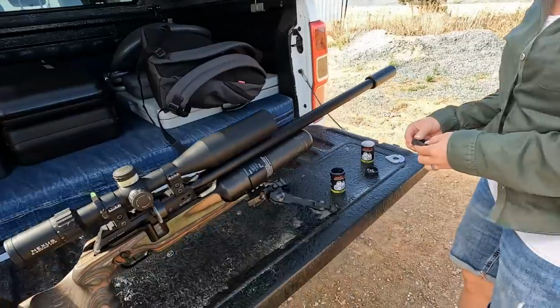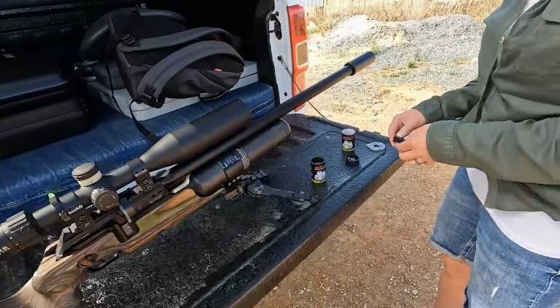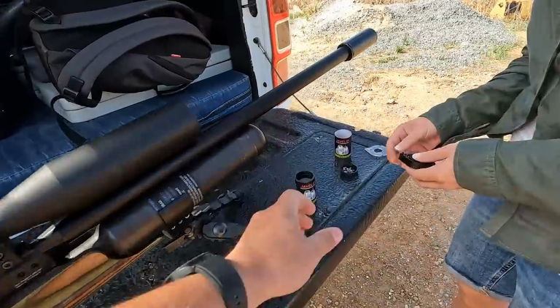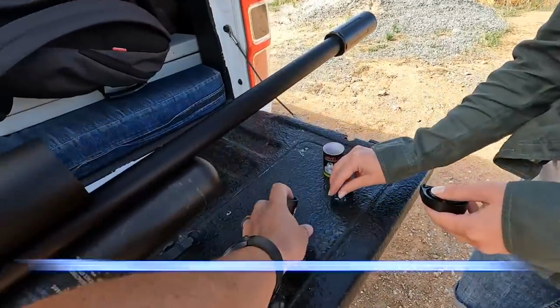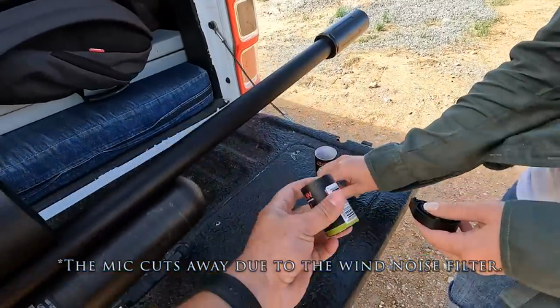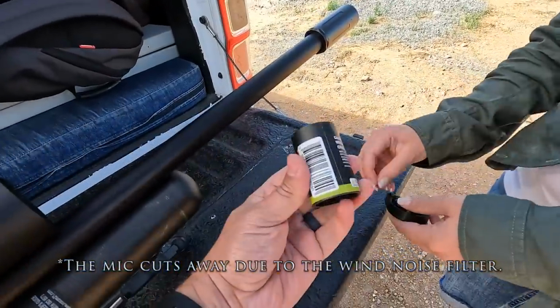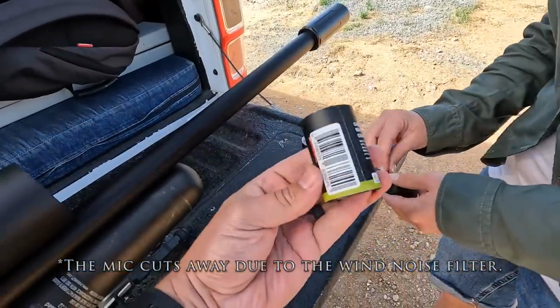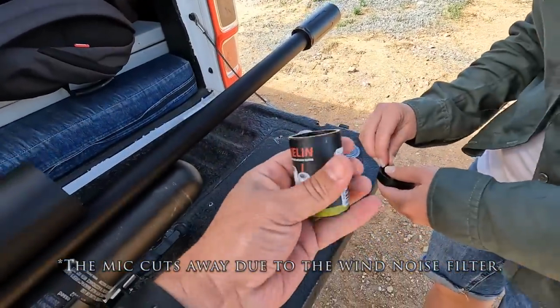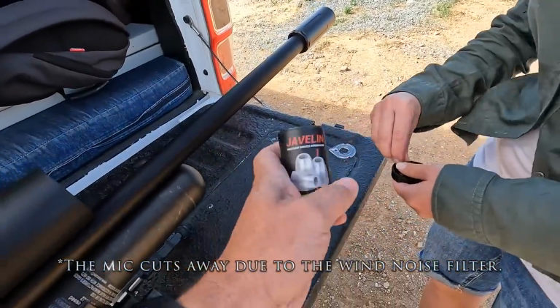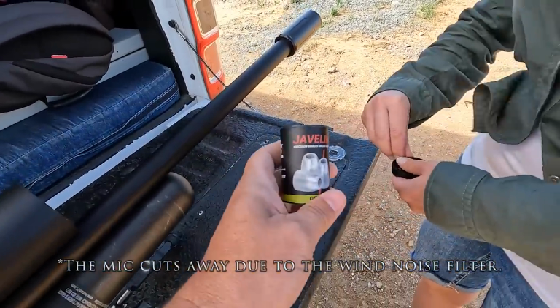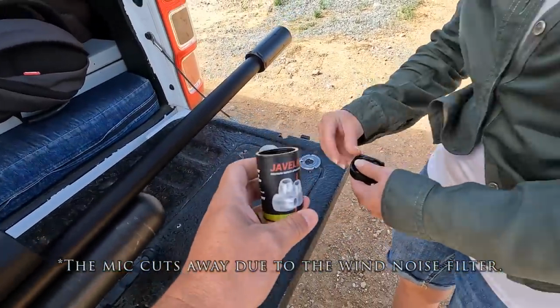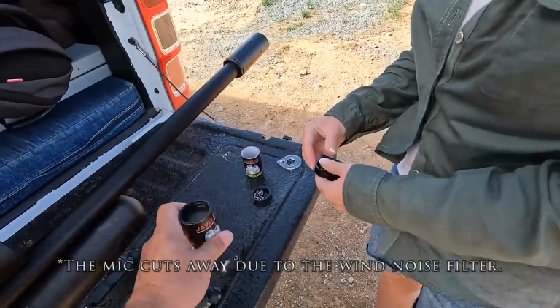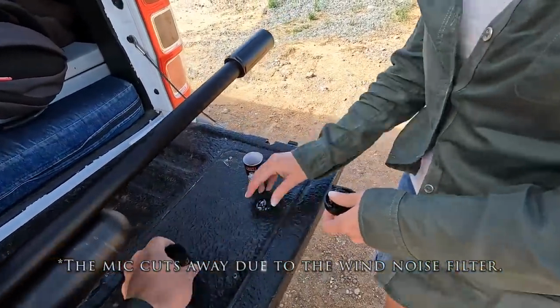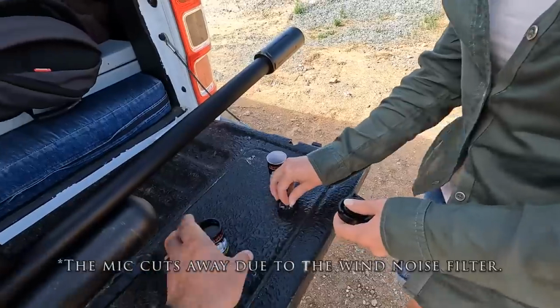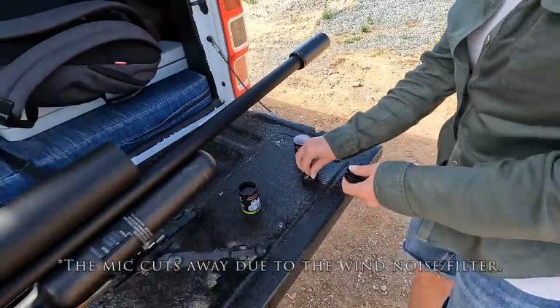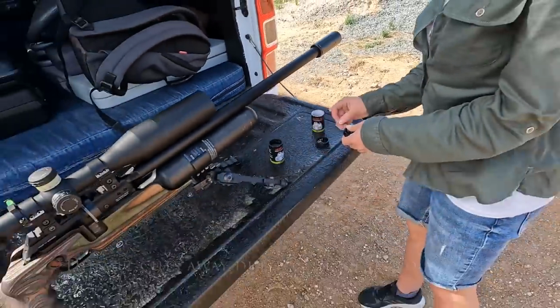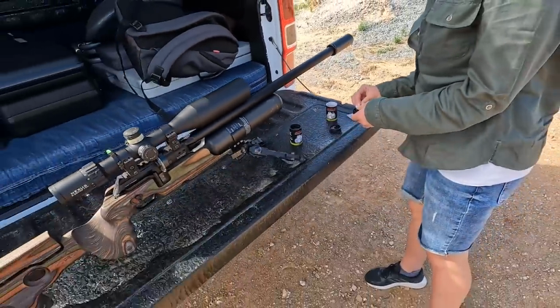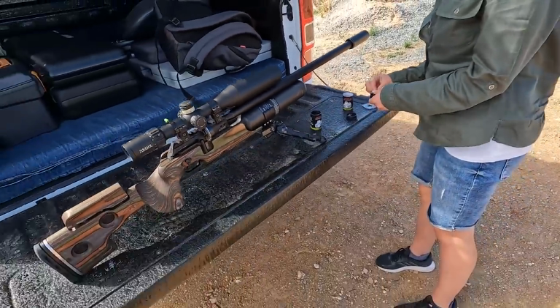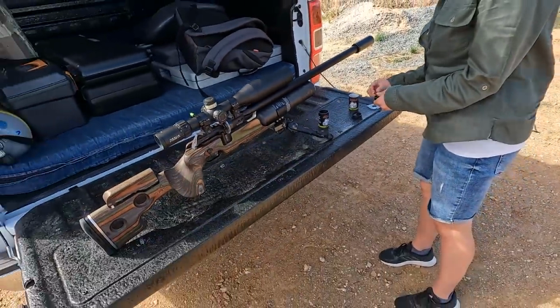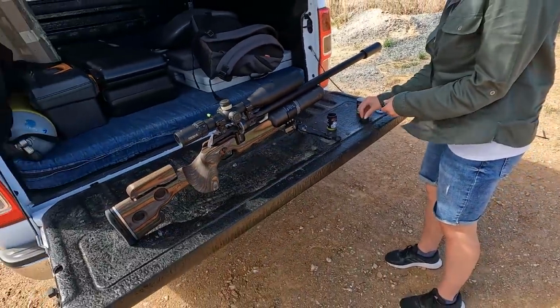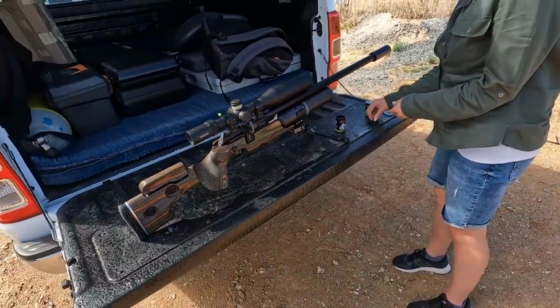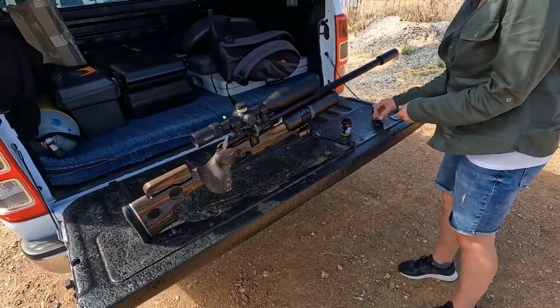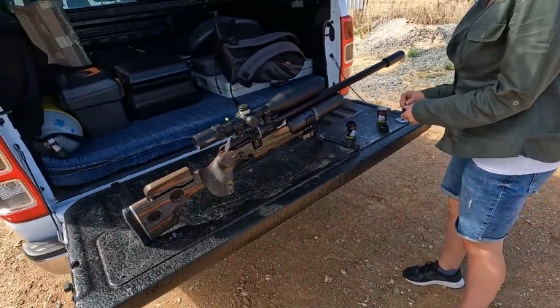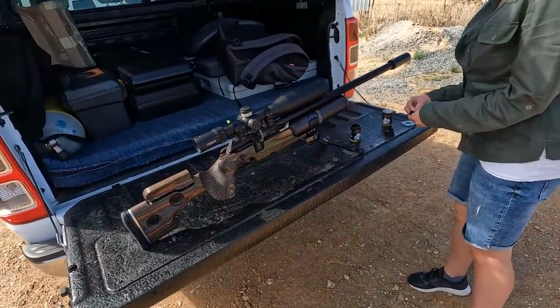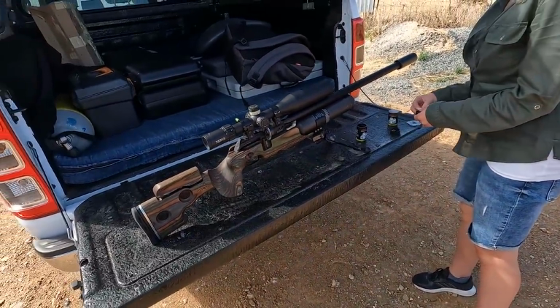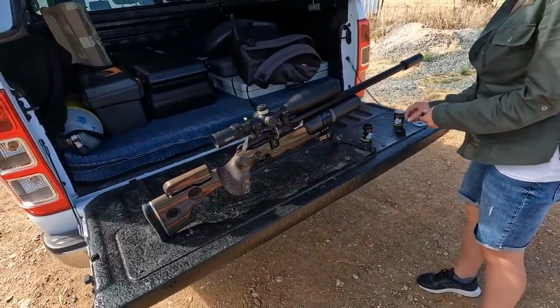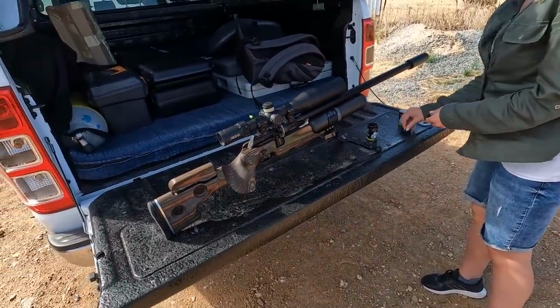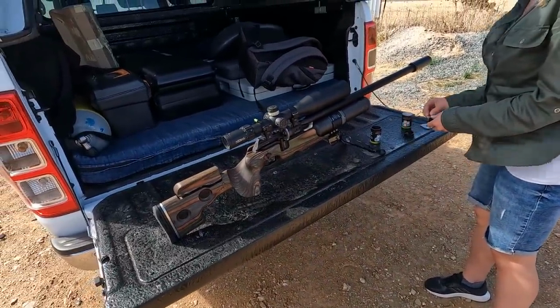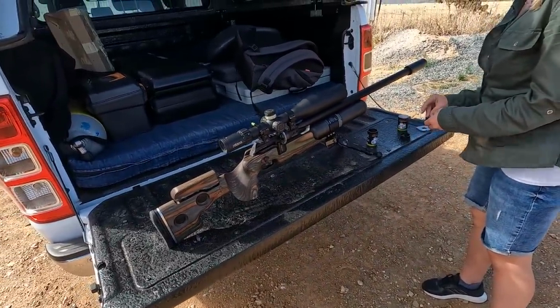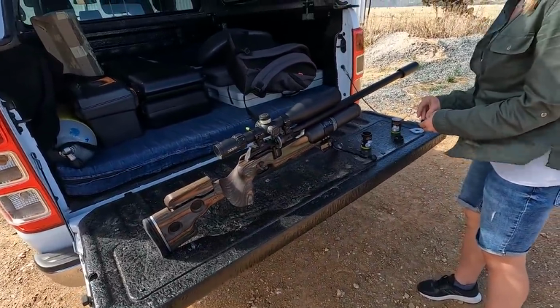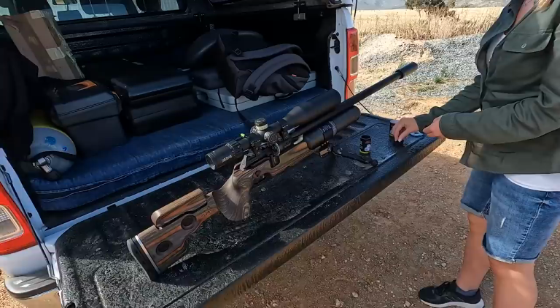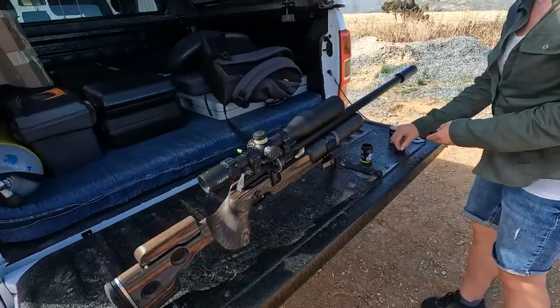We're going to shoot the 21 grain javelins. Maggie is busy loading up the magazines. This Crown is set up to shoot them at 950 feet per second — I'll share the tune settings a little later in the video.